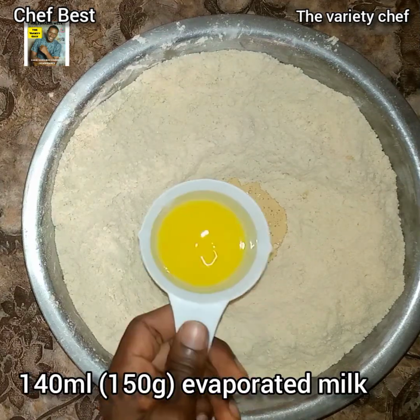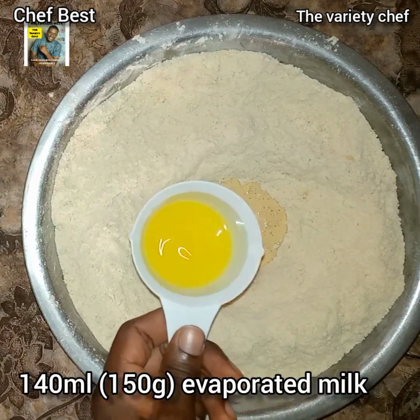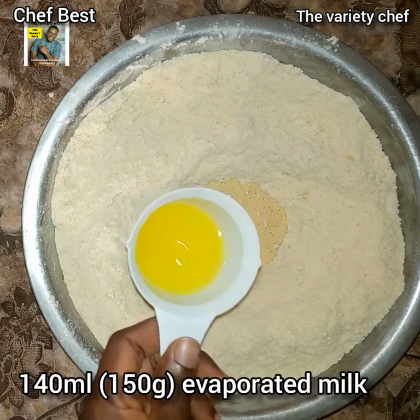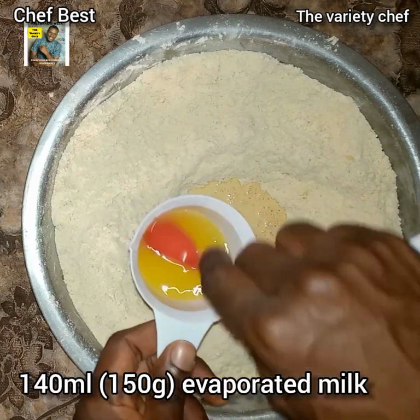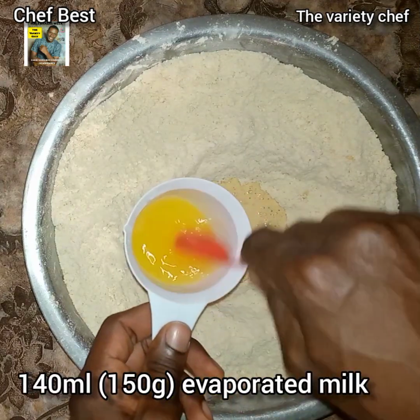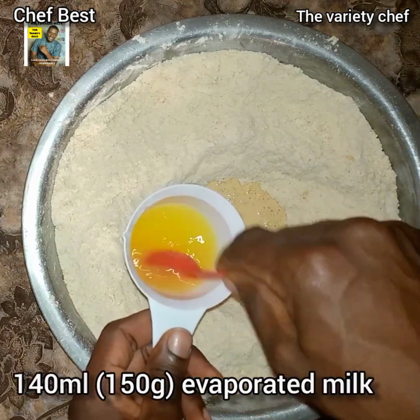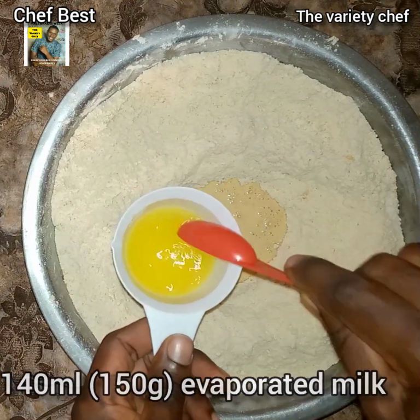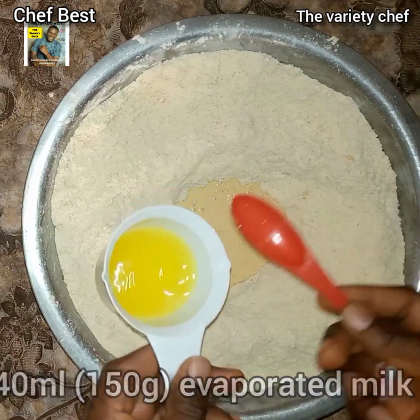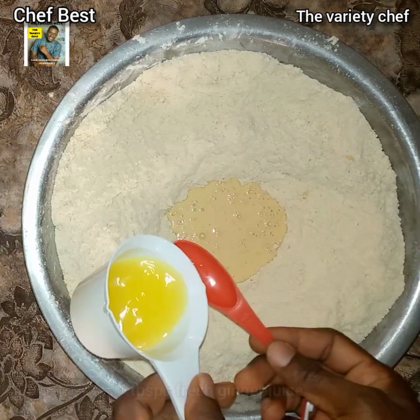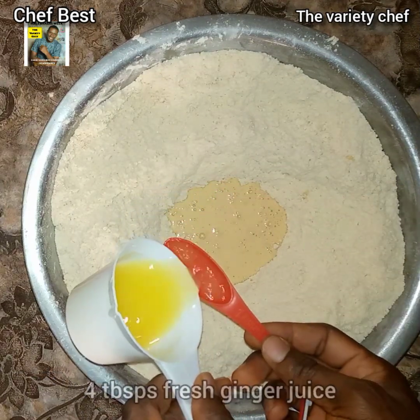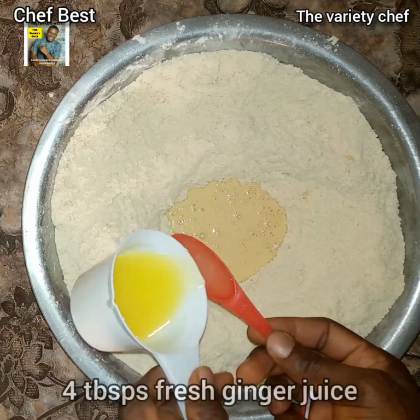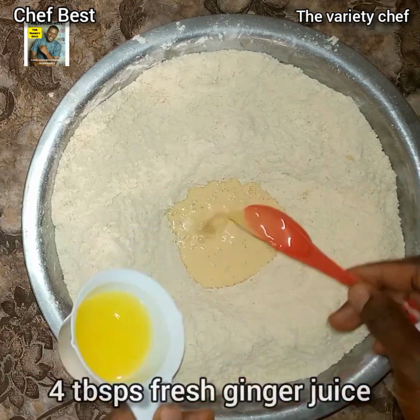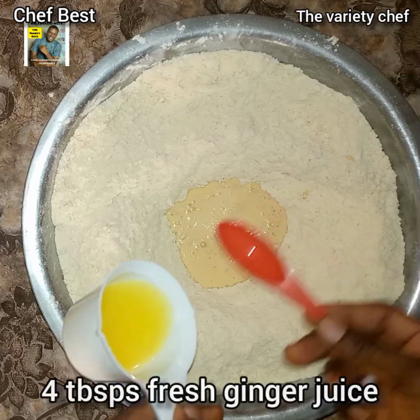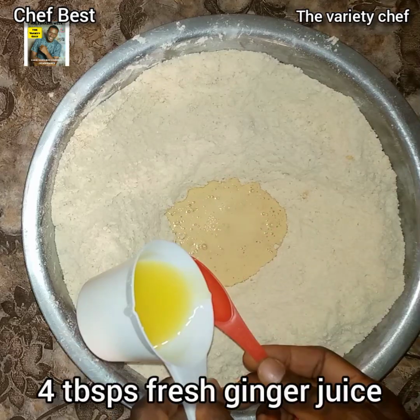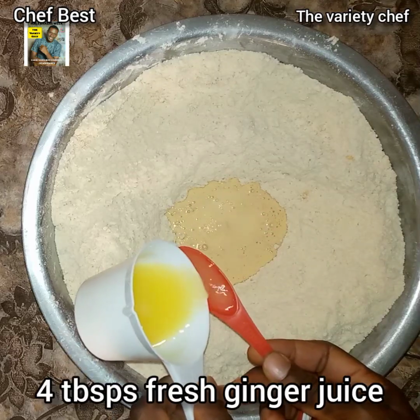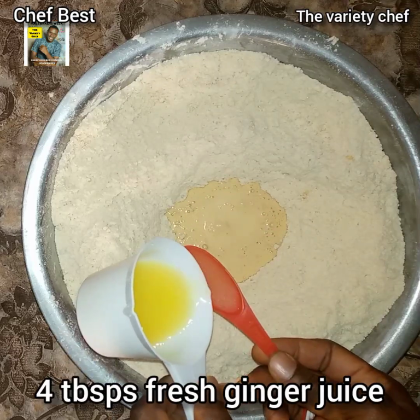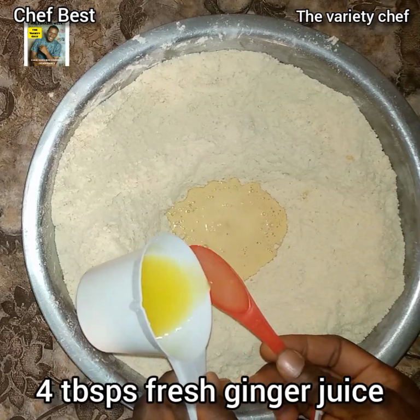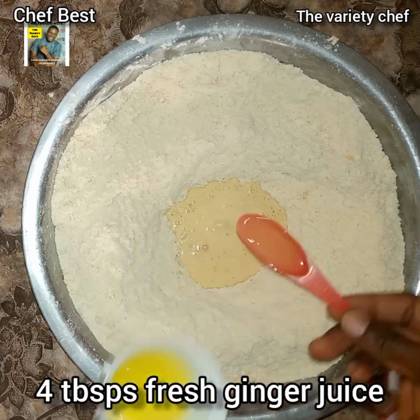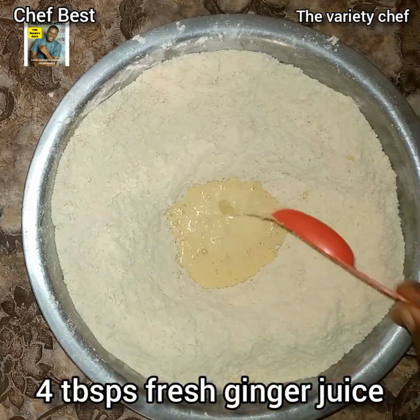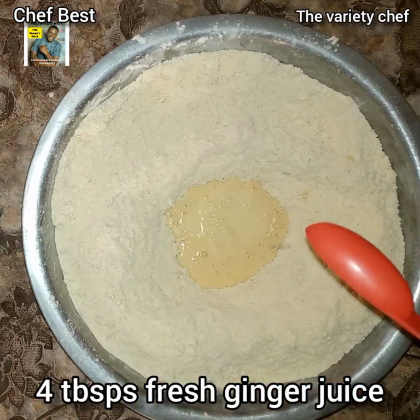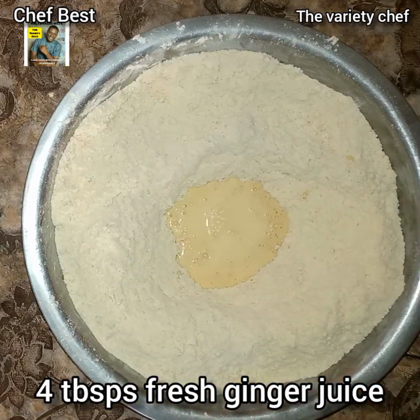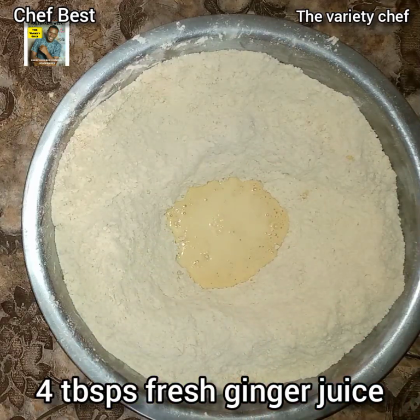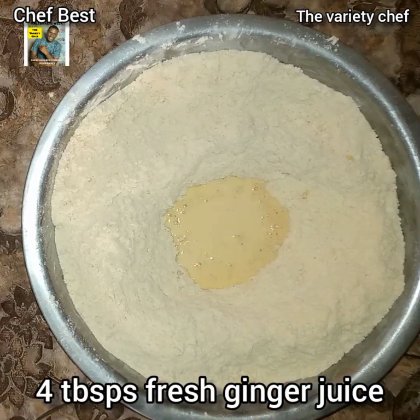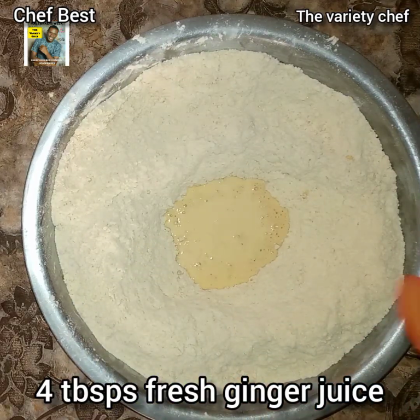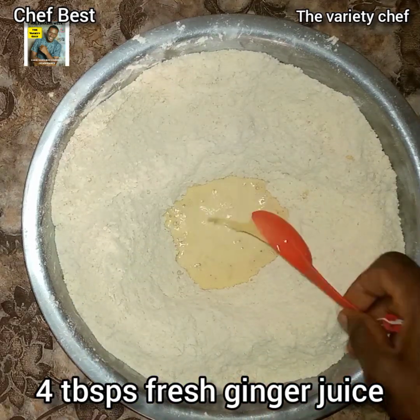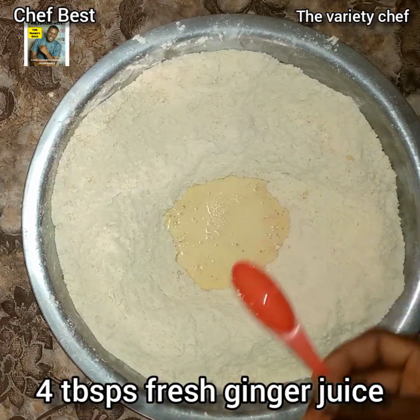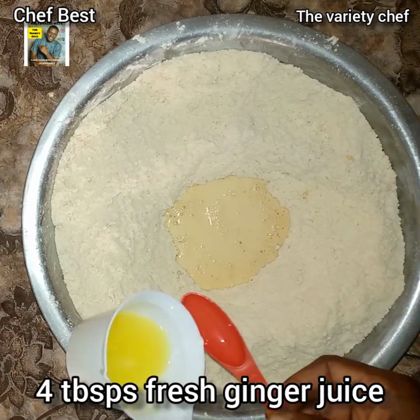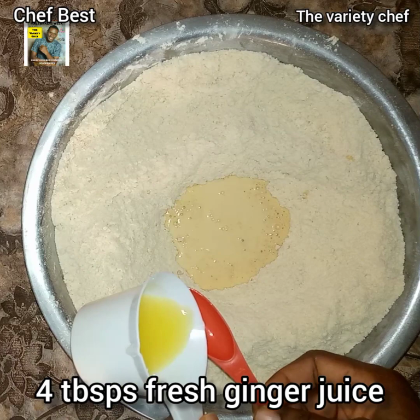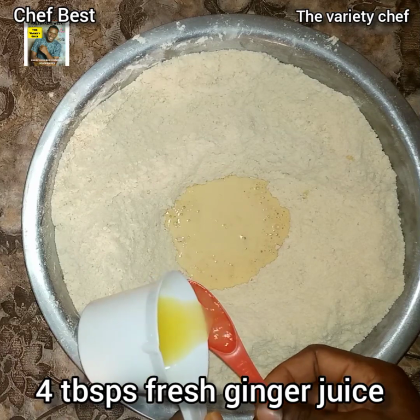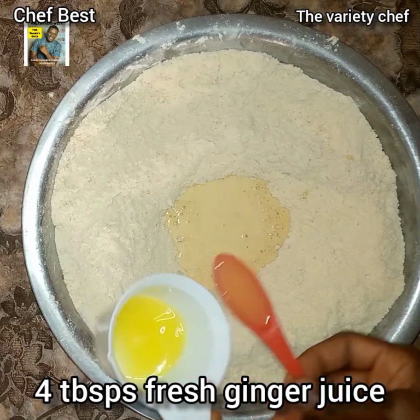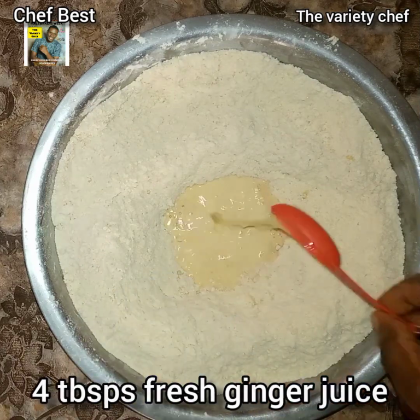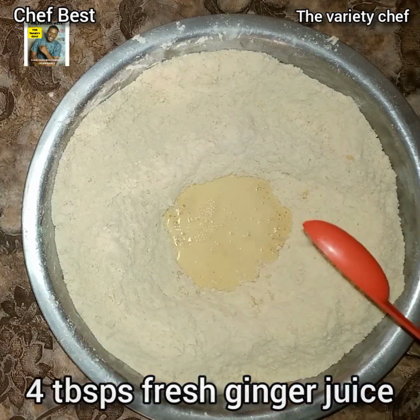Make a well at the center and add about 140 ml or 150 grams of whole evaporated milk, then four tablespoons of fresh ginger juice.